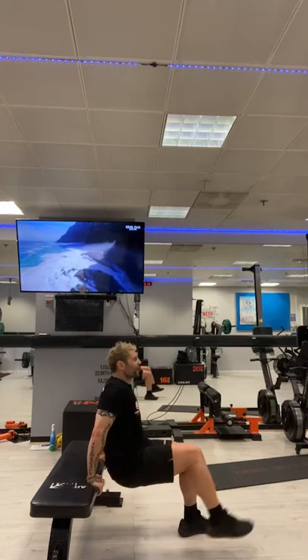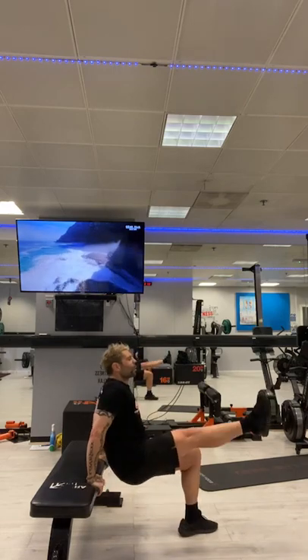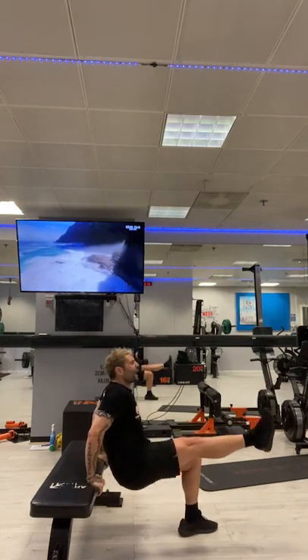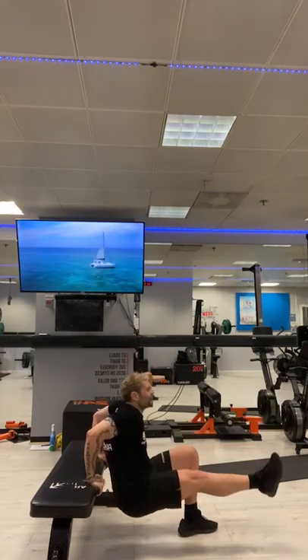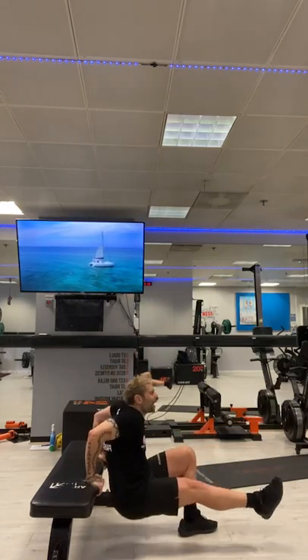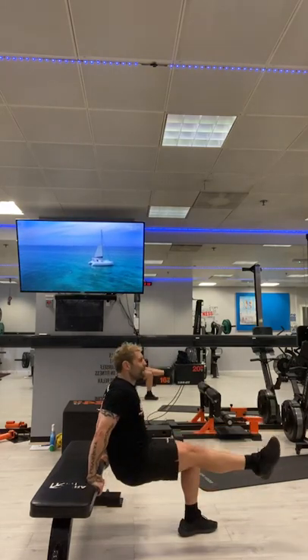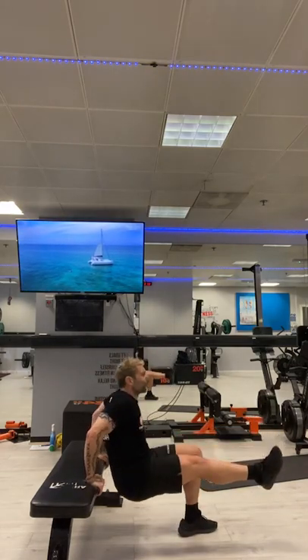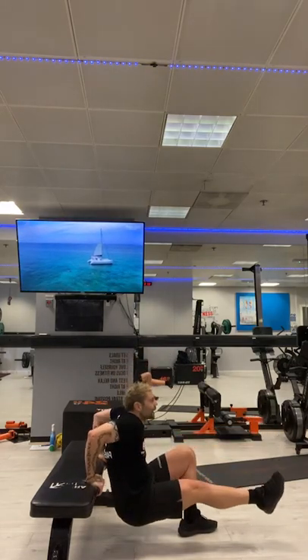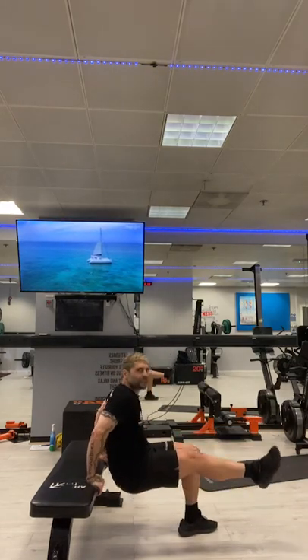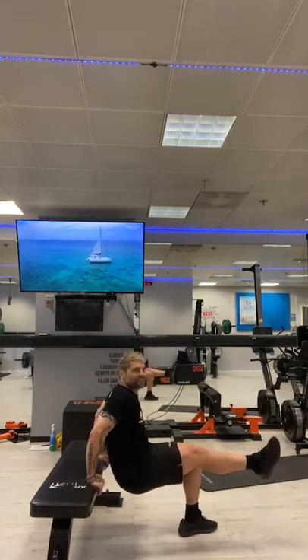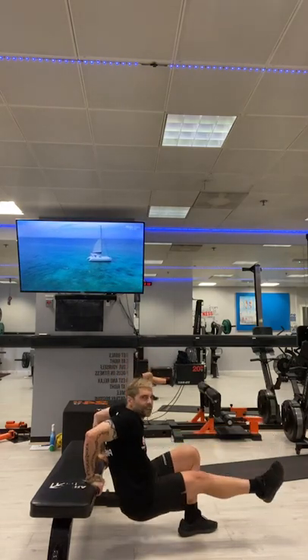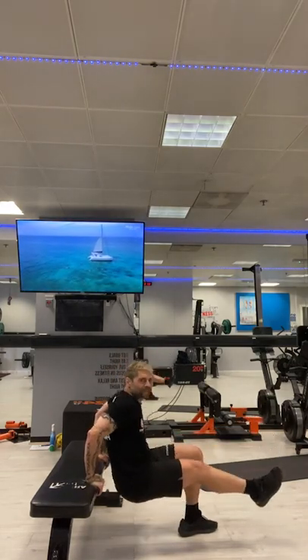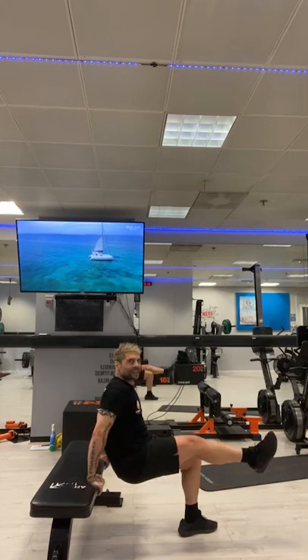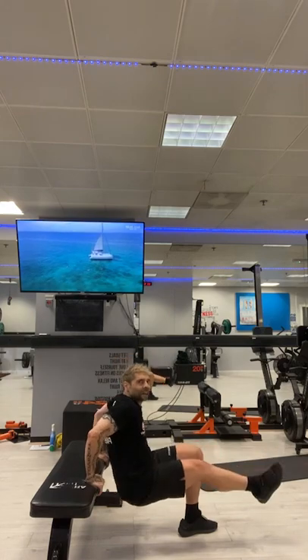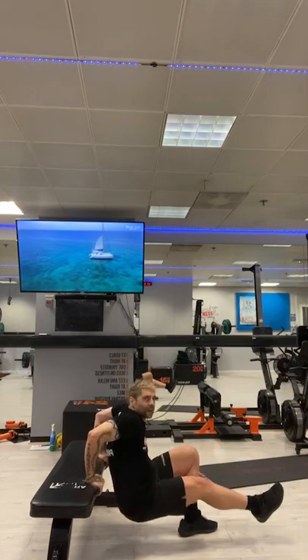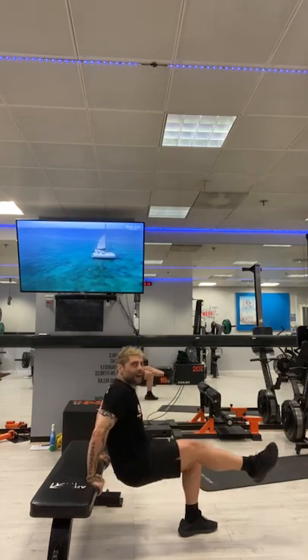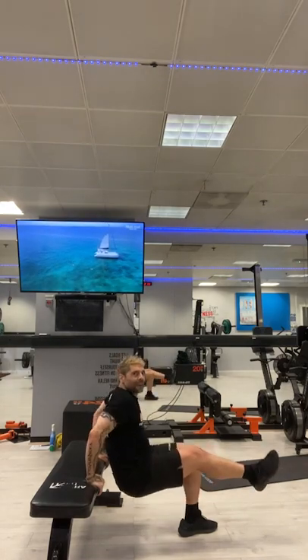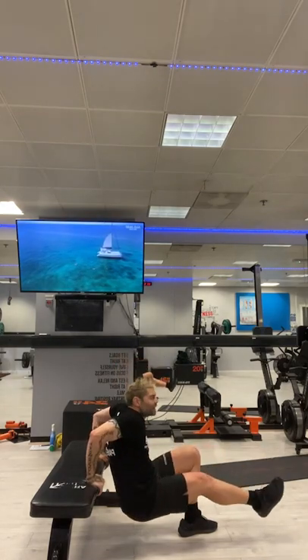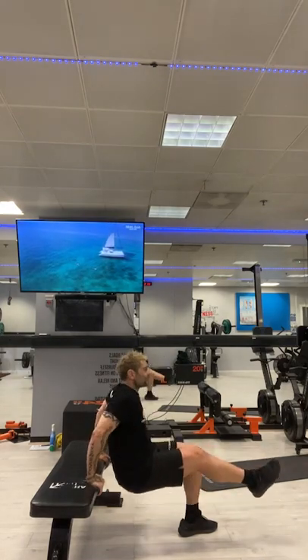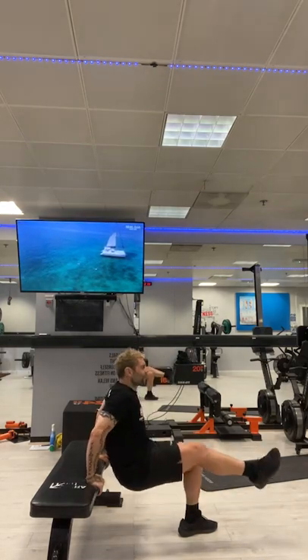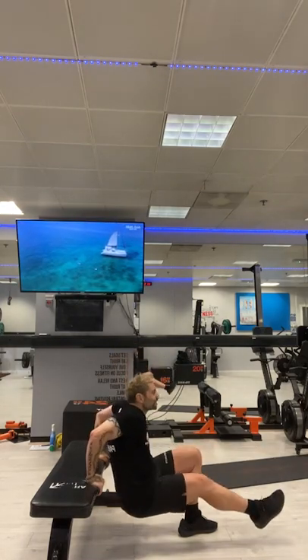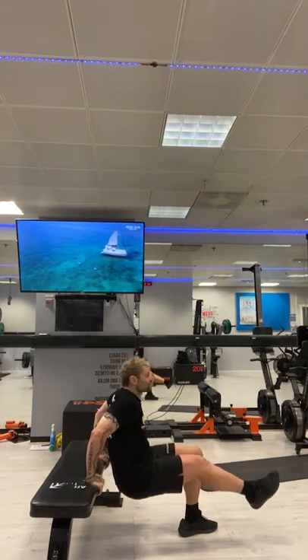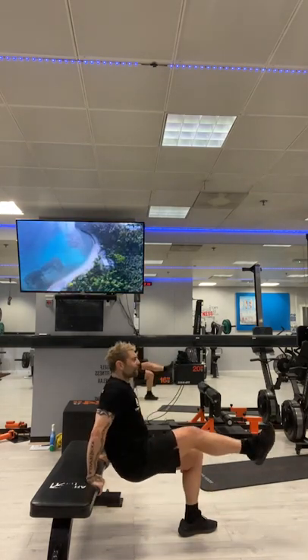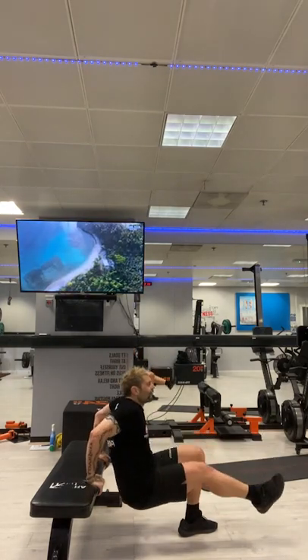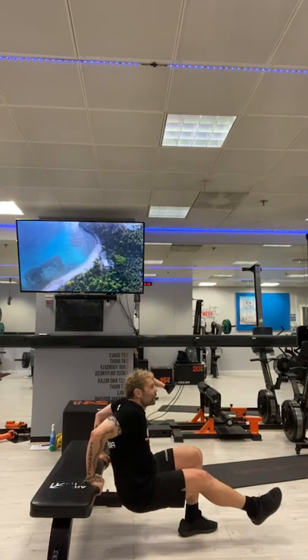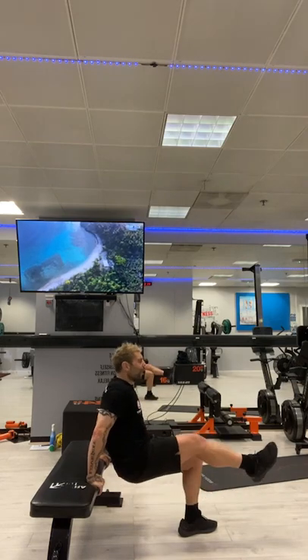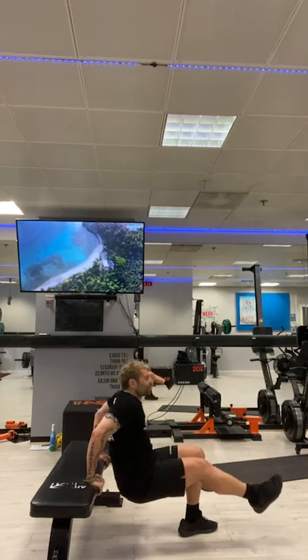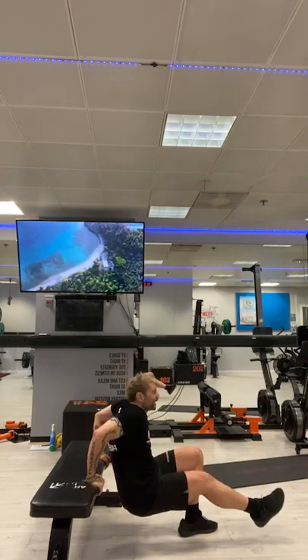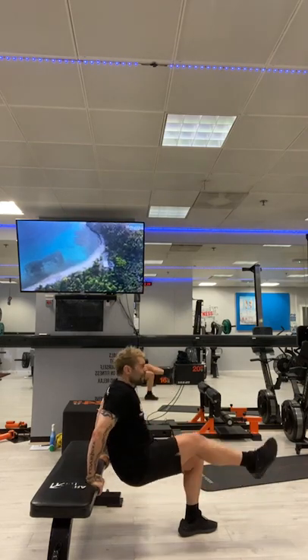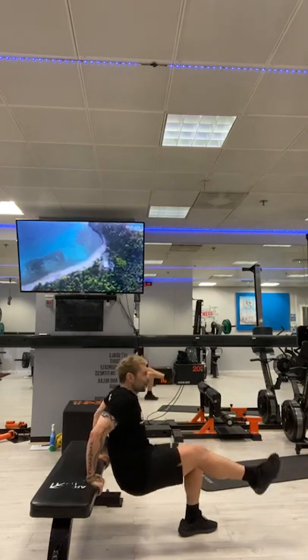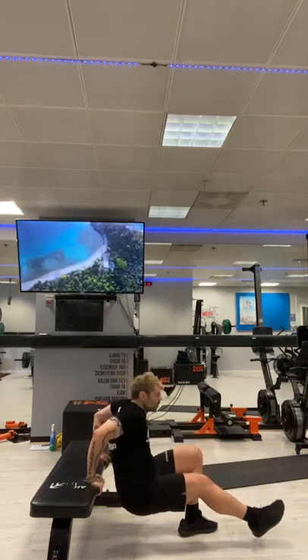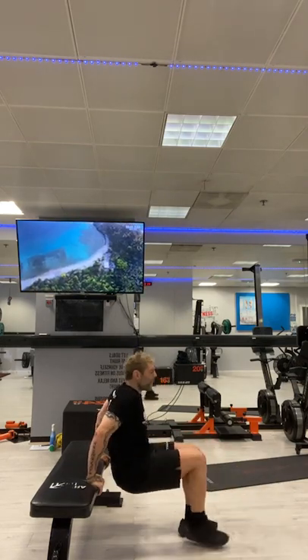One leg extended out — pistol dips. Ten, nine, eight, seven, six, five, four, three, two, one. Get the other leg out.